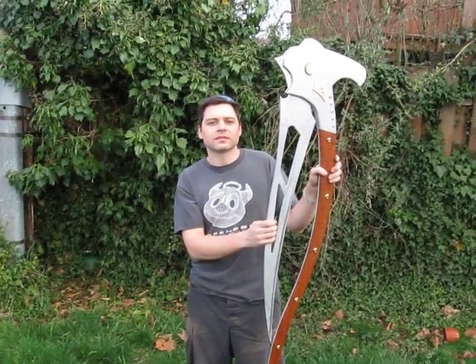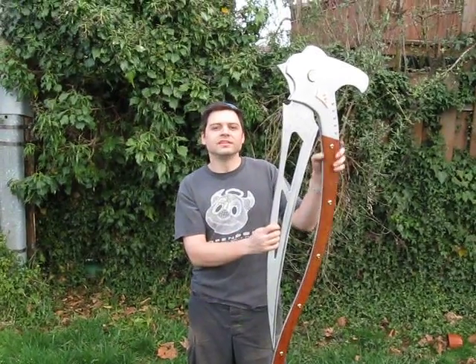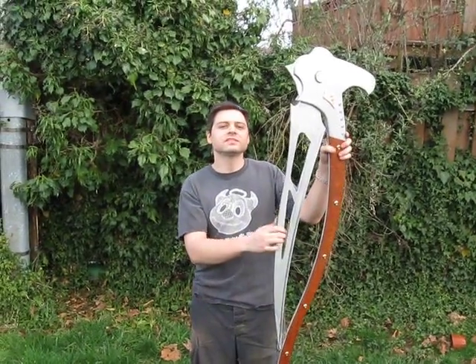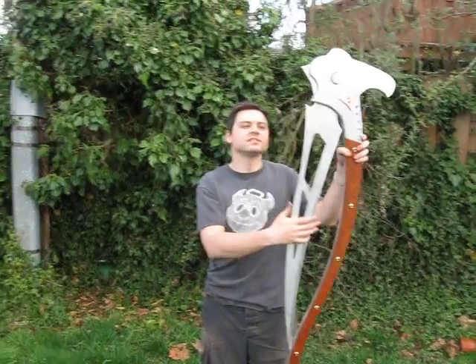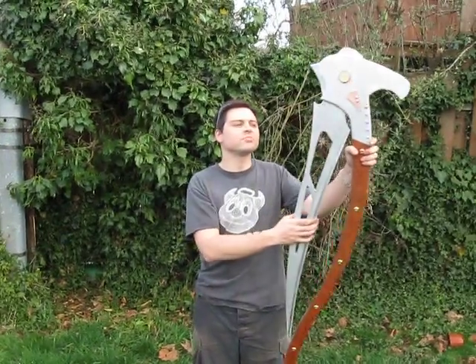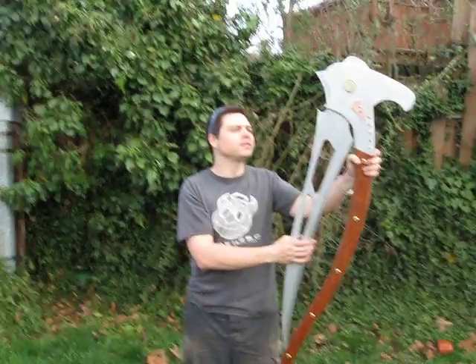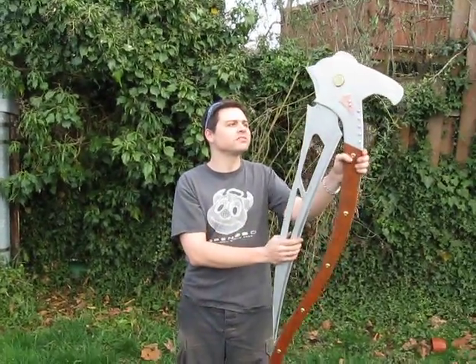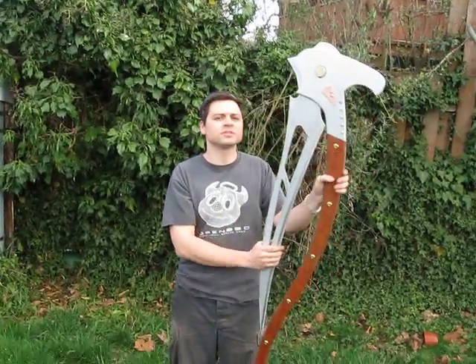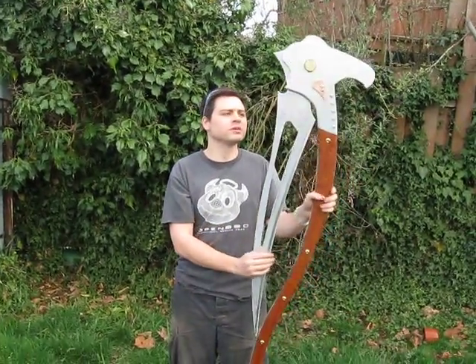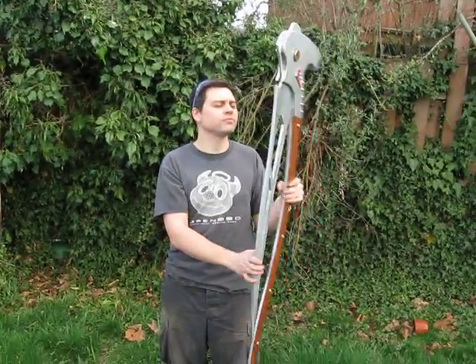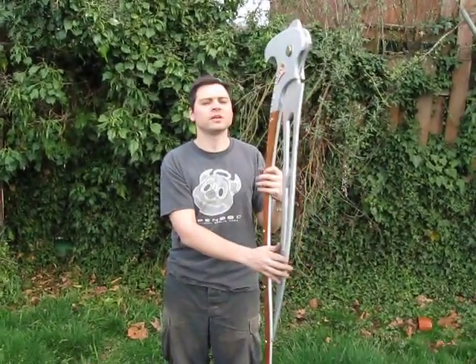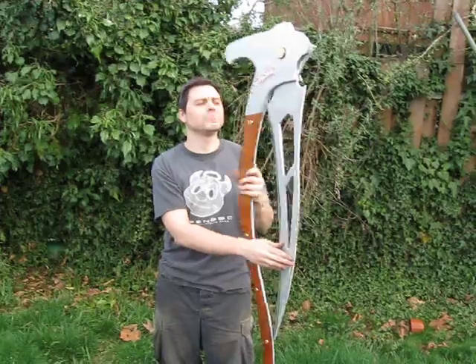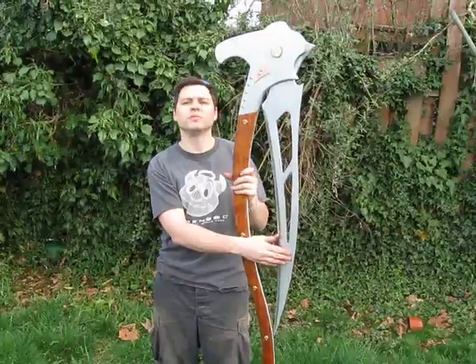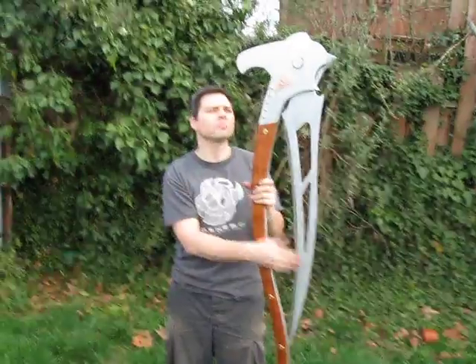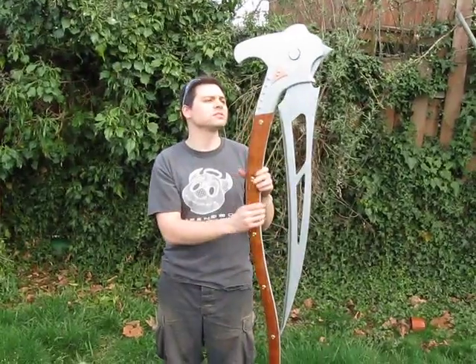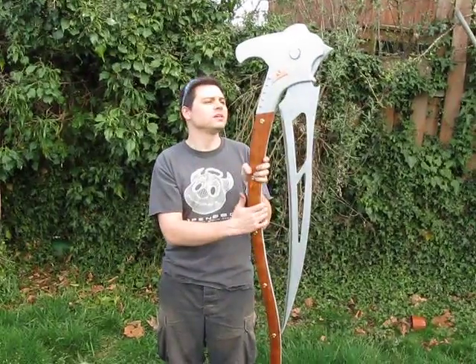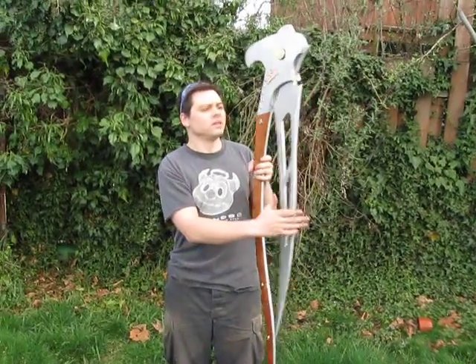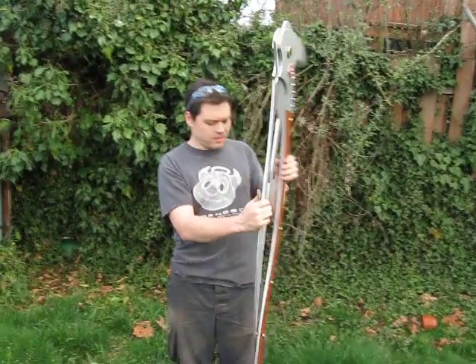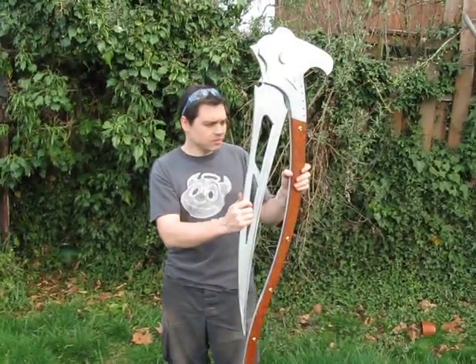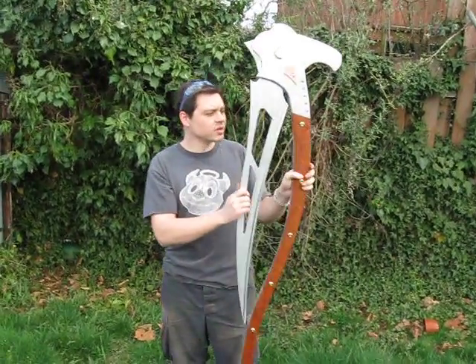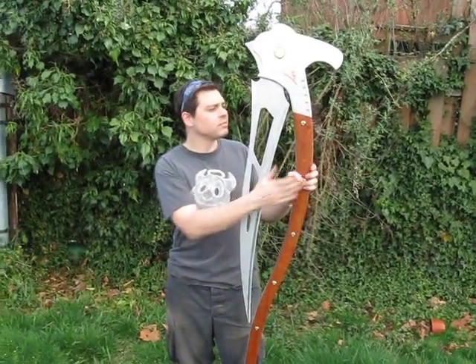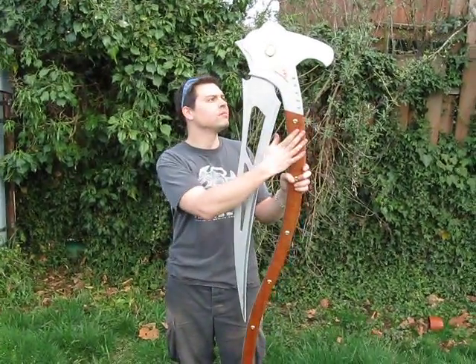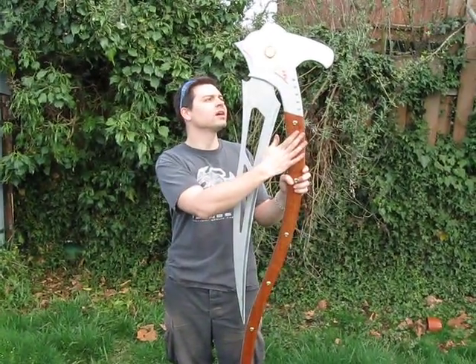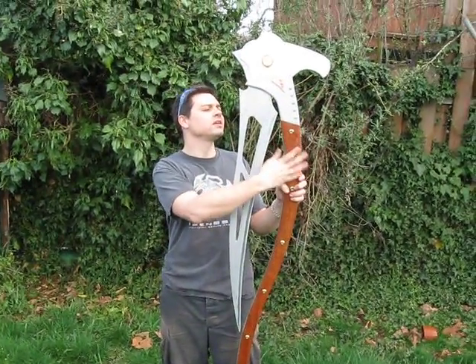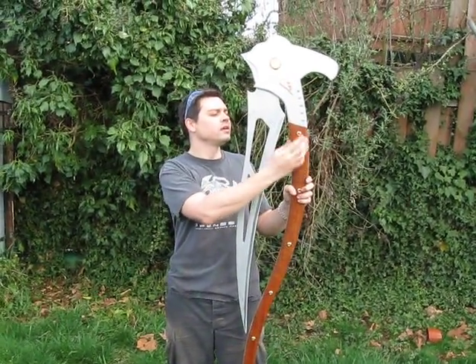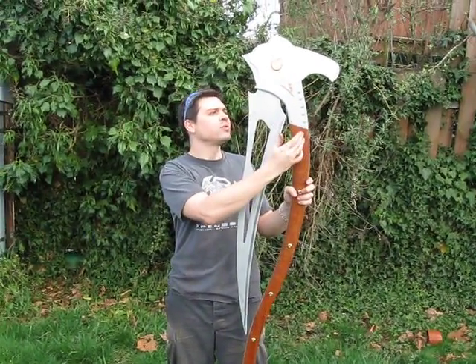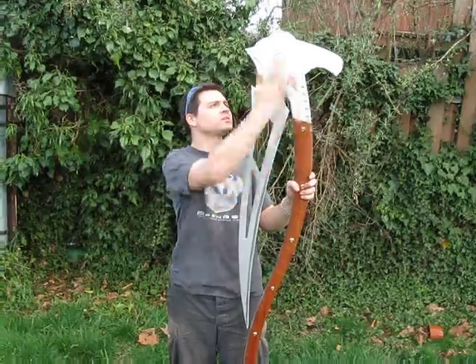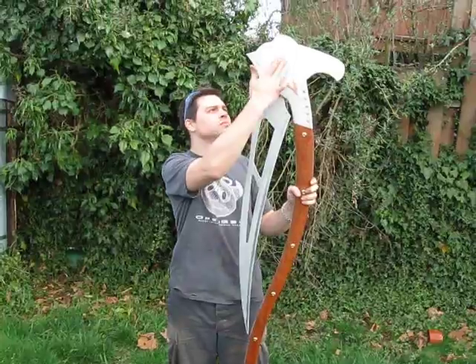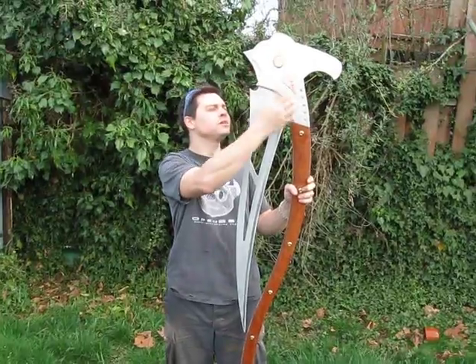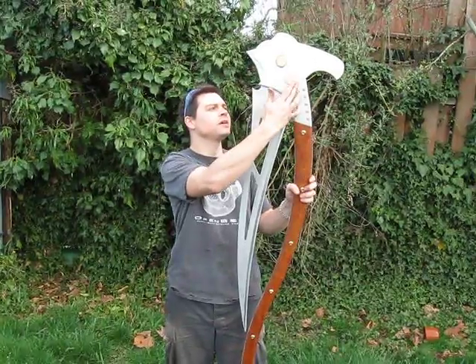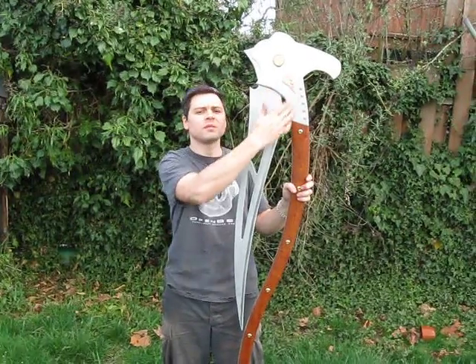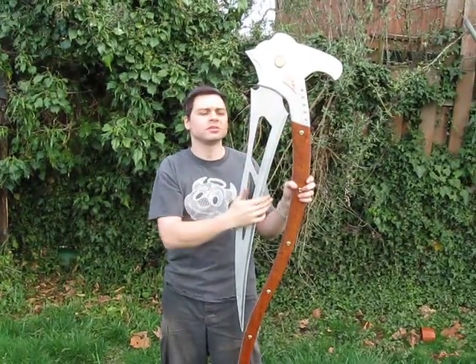This is the scythe blade I was commissioned to build for a movie makeup artist. It is aluminum, mahogany, brass trim, and copper trim.